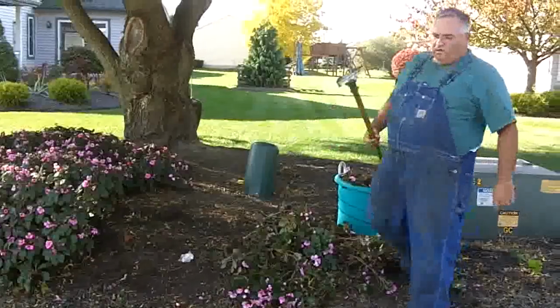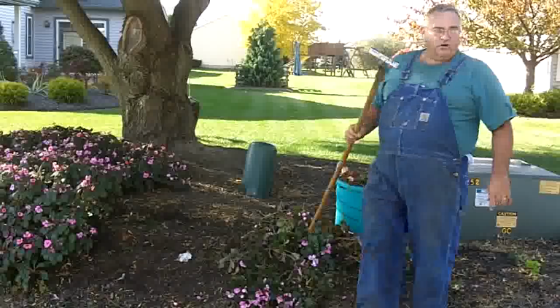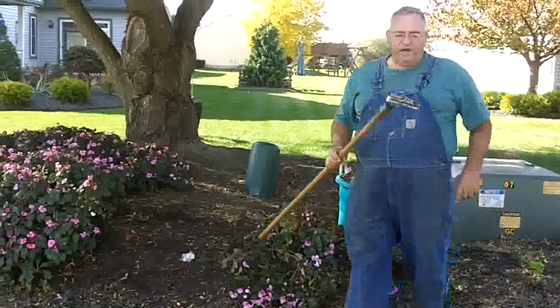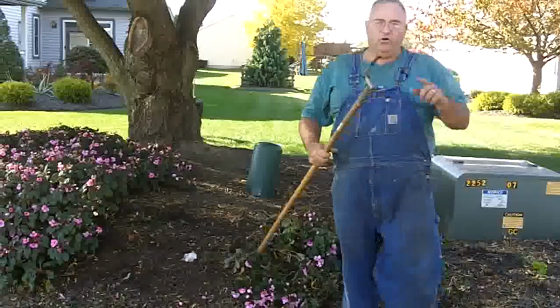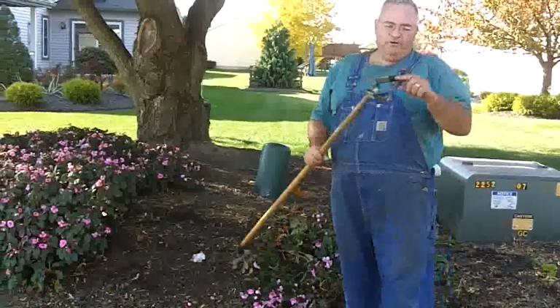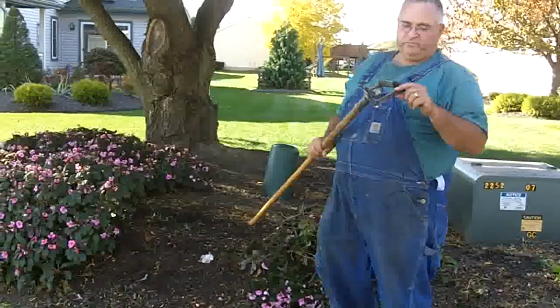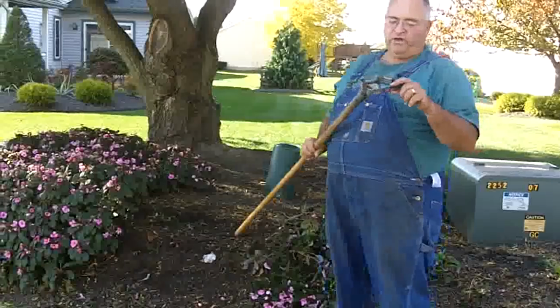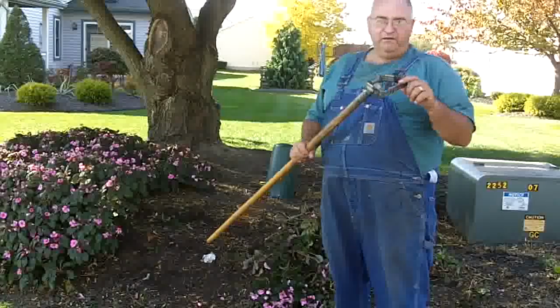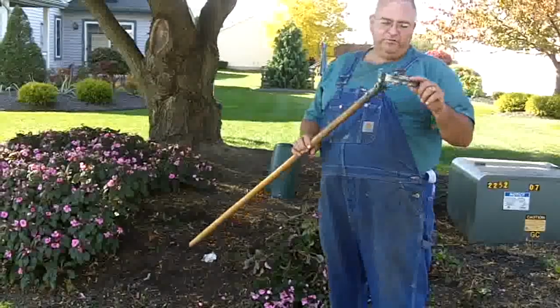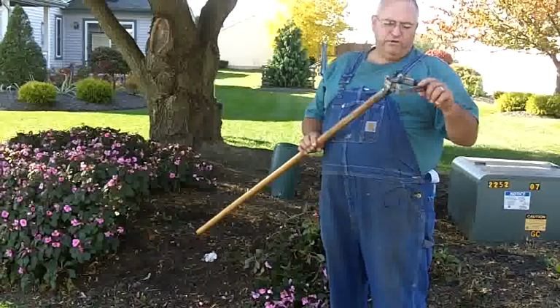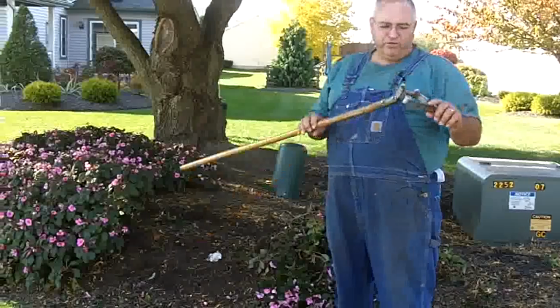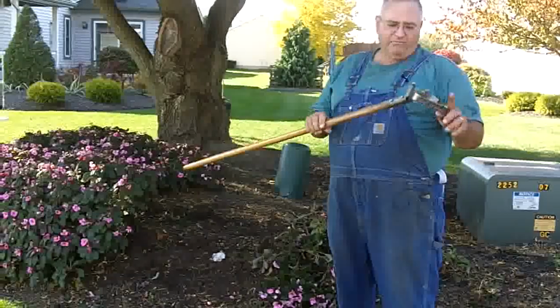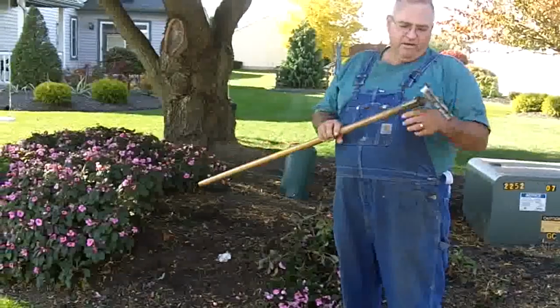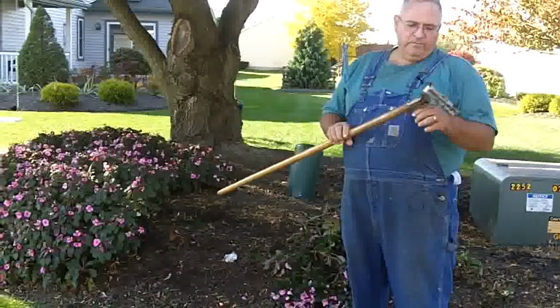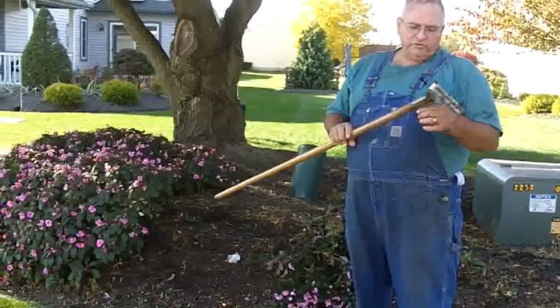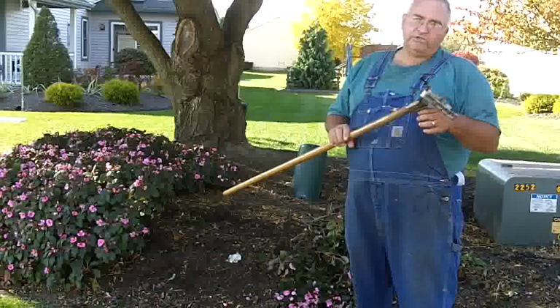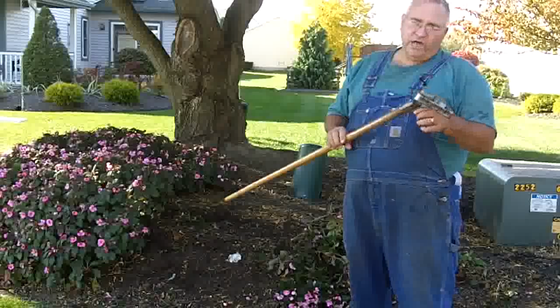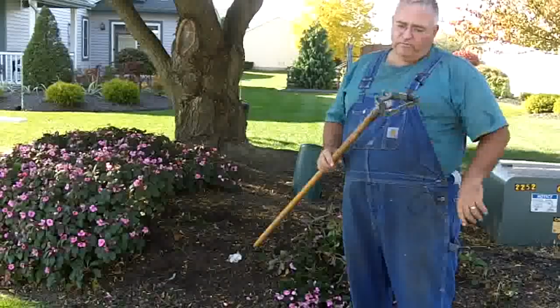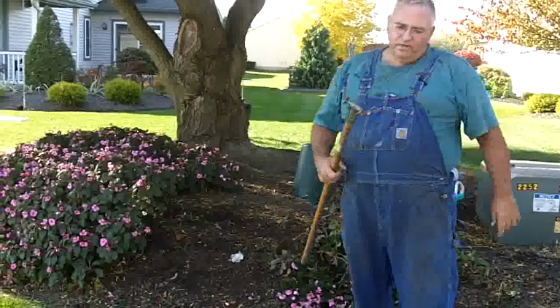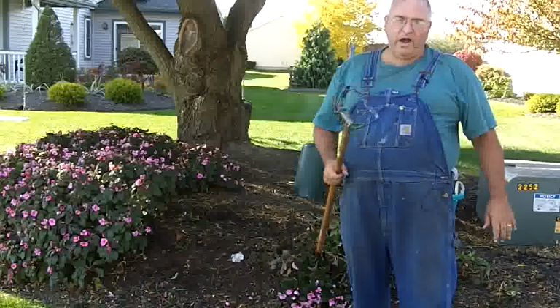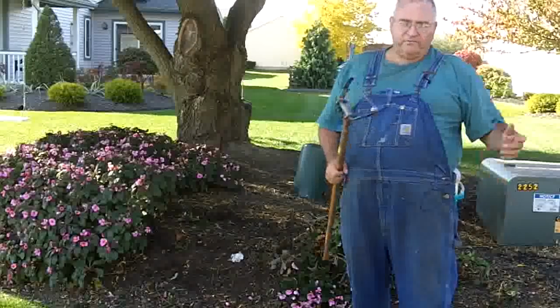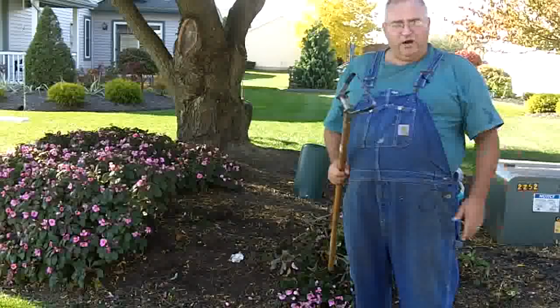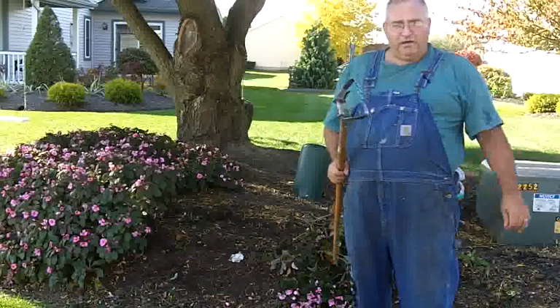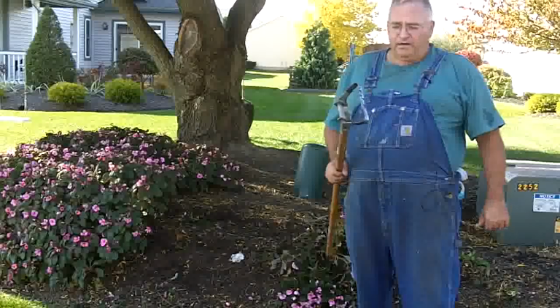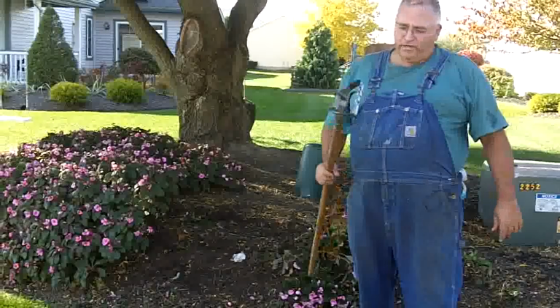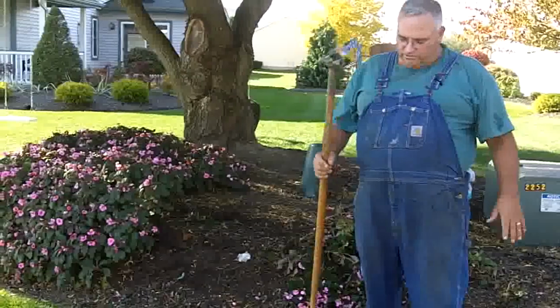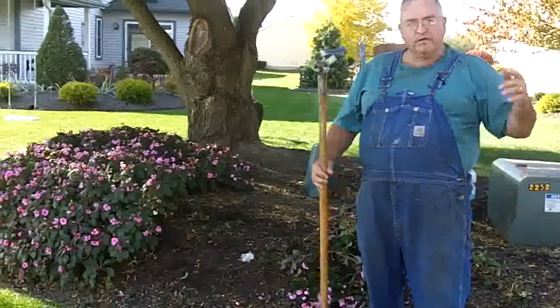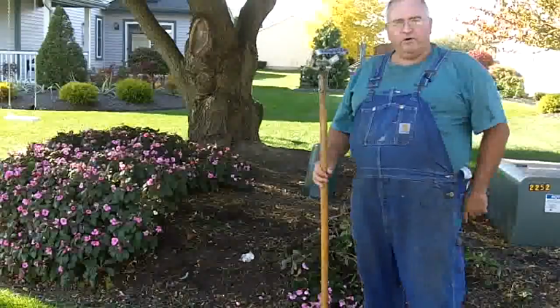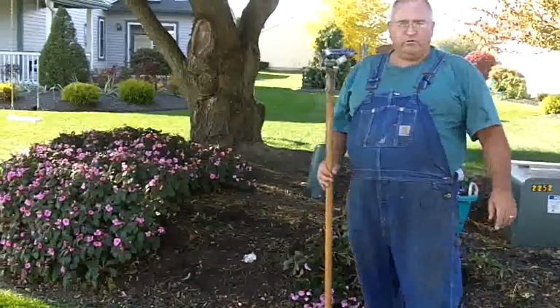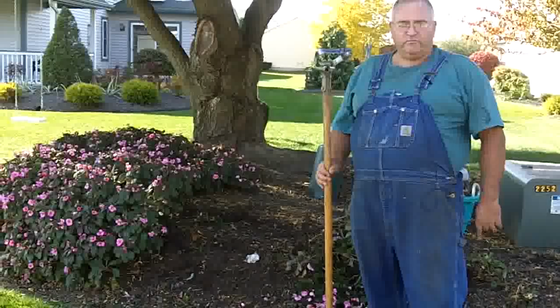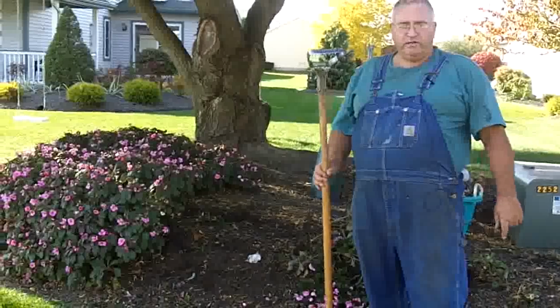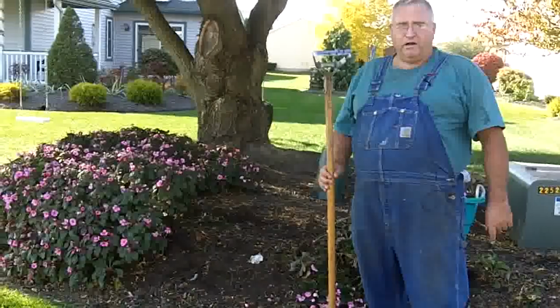It's called the Action Hoe. Pretty handy little piece of equipment to have. Most garden centers have it available. If not, you can find them online at a lot of different places. I'm Mike McGroity from FreePlants.com.